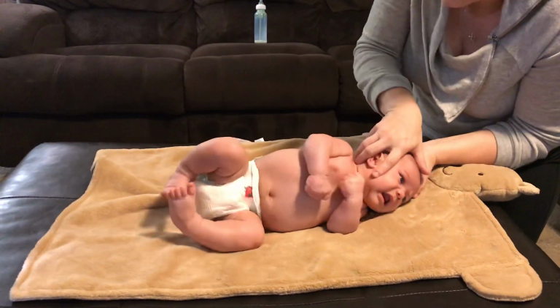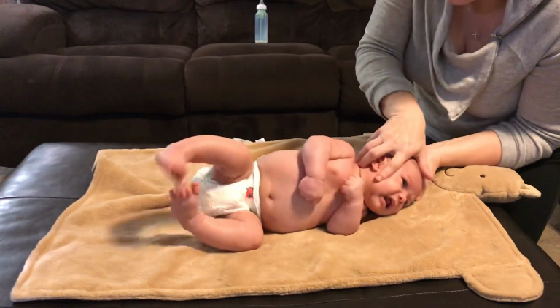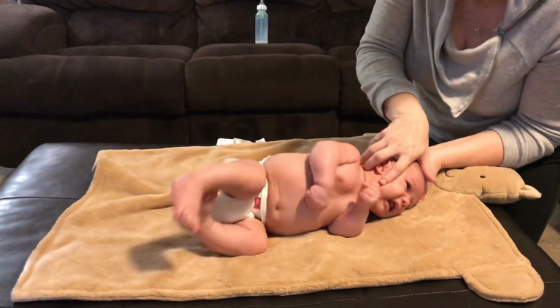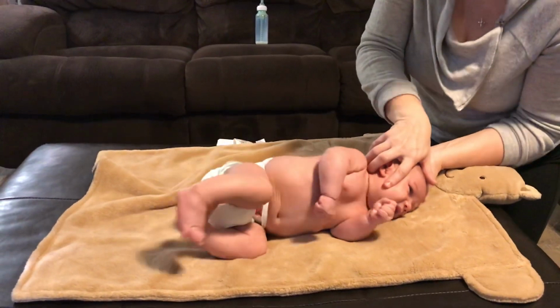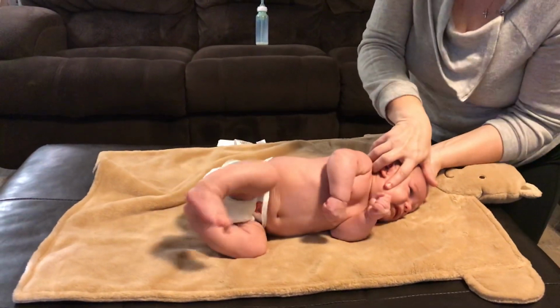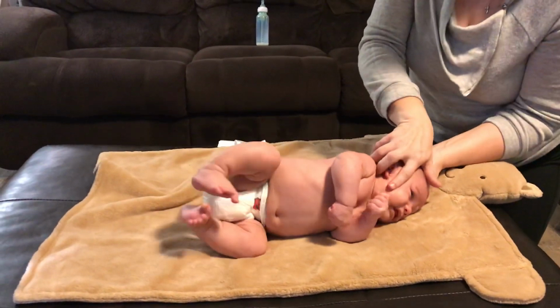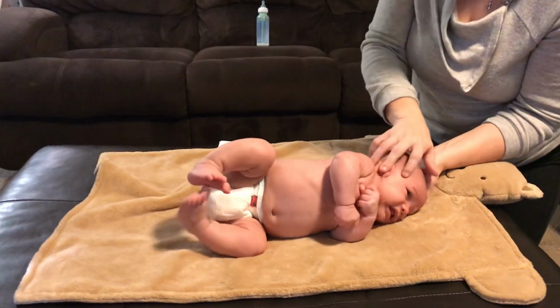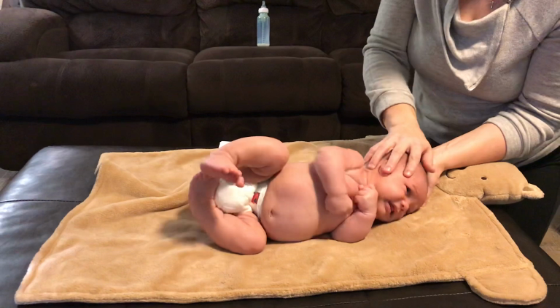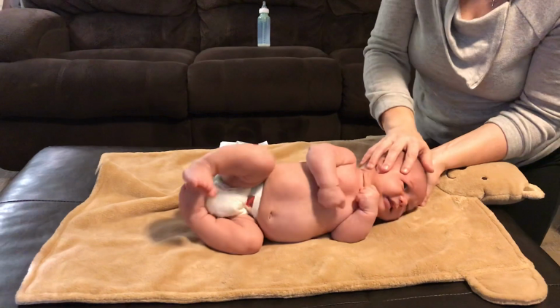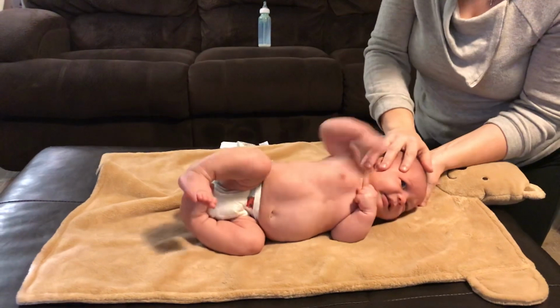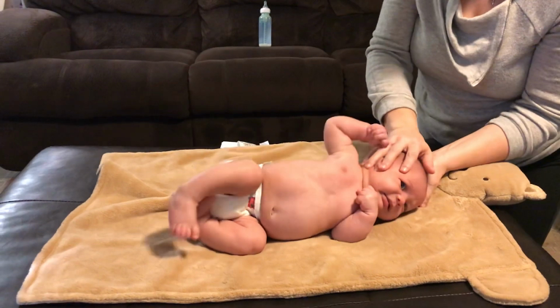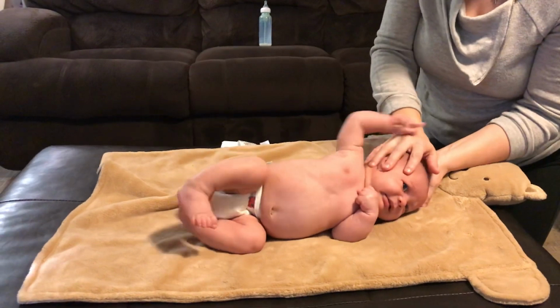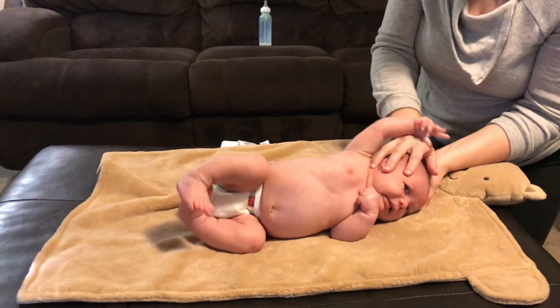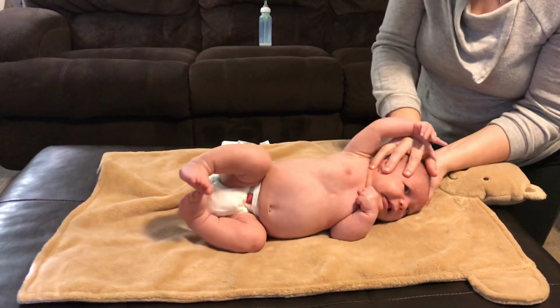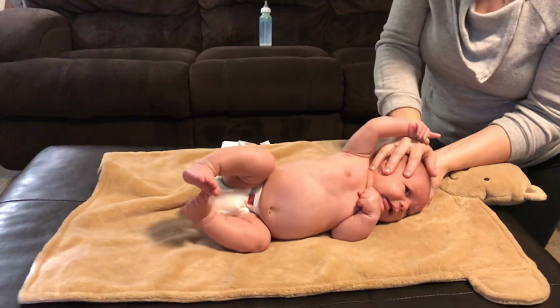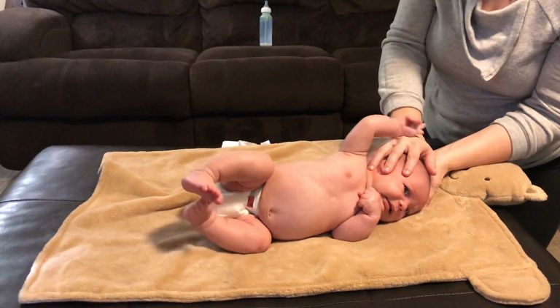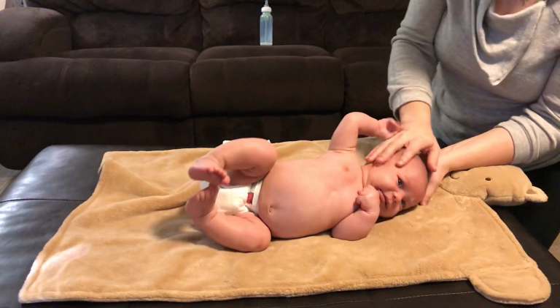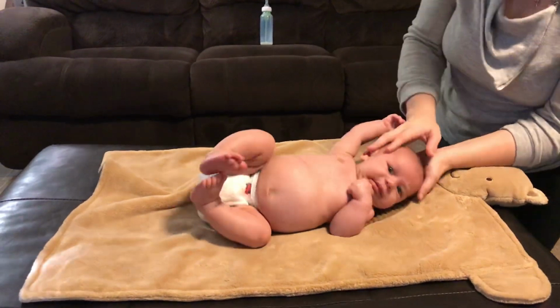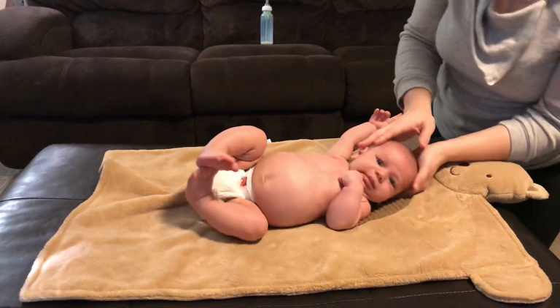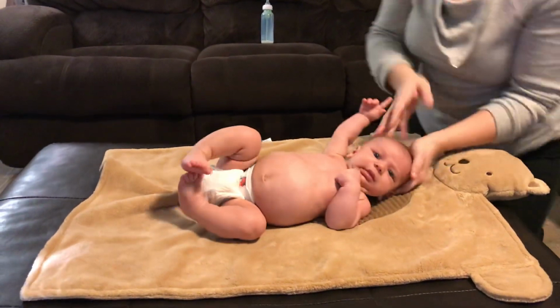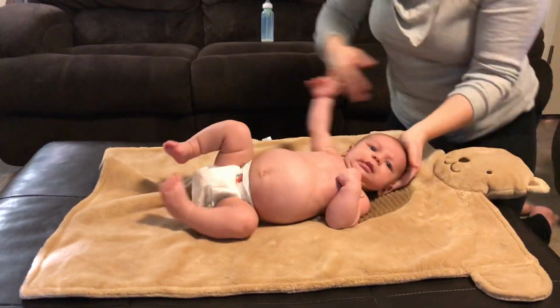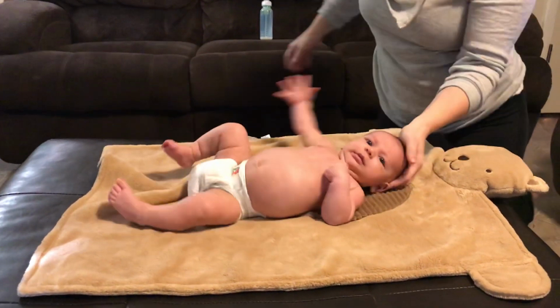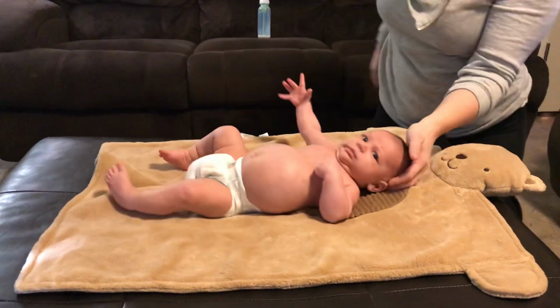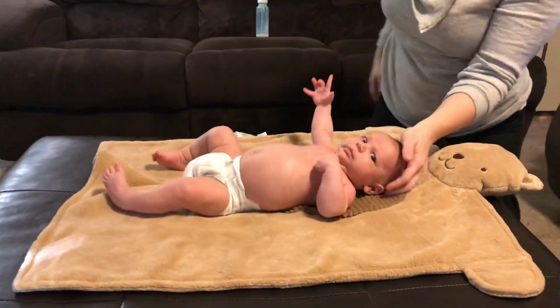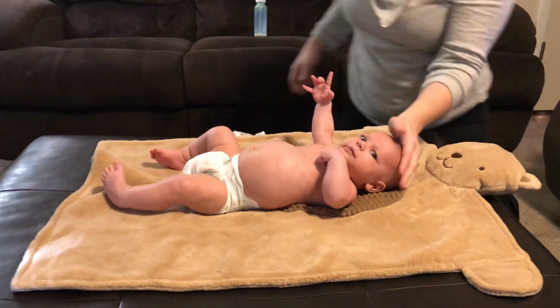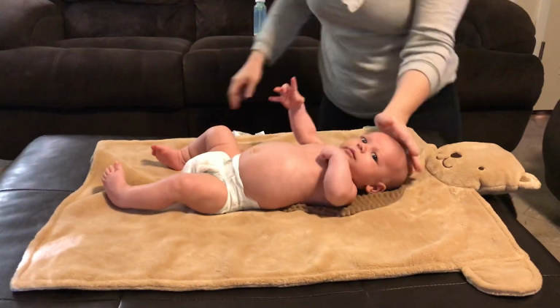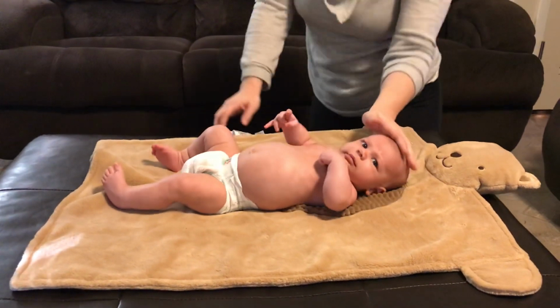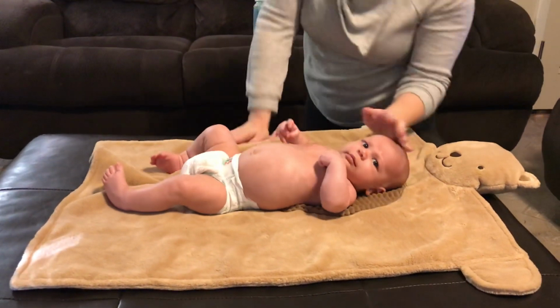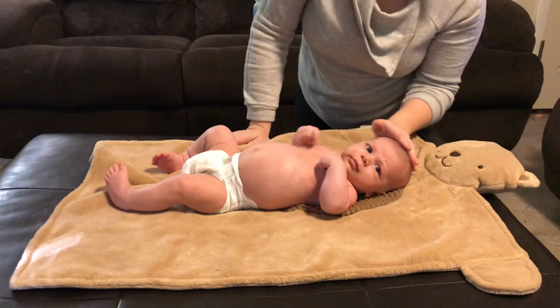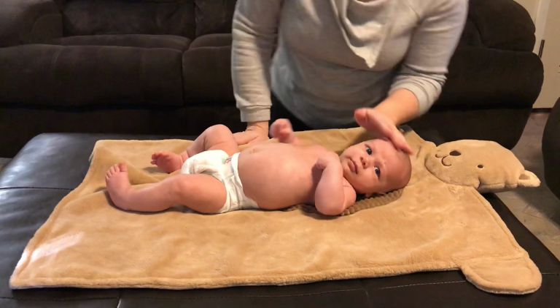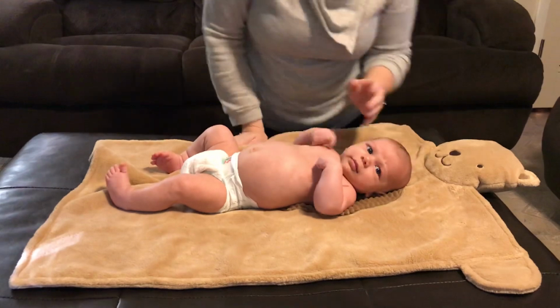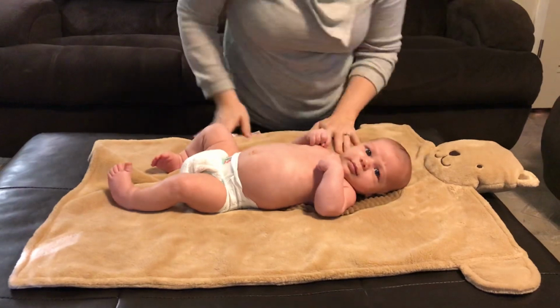And then you see the whole body go as a unit. Neonatal neck righting.